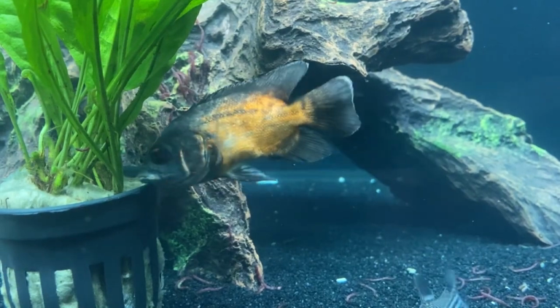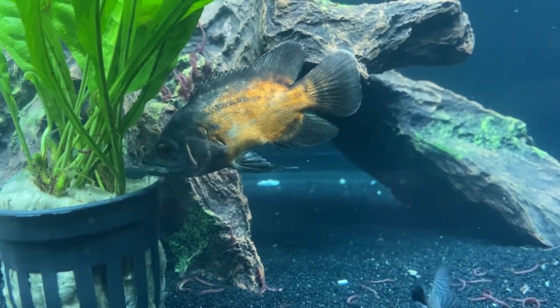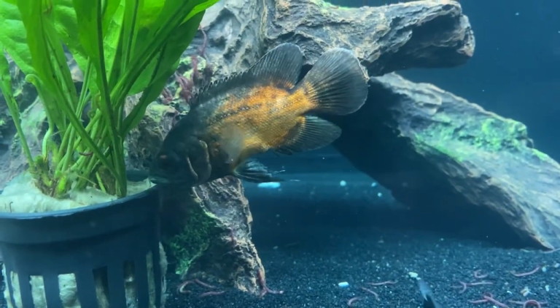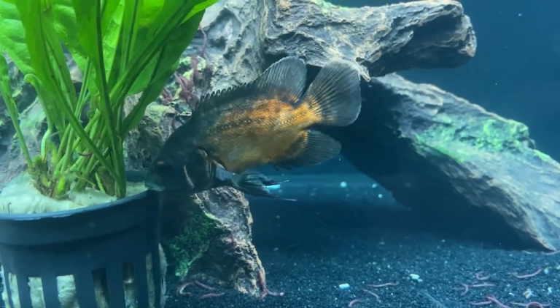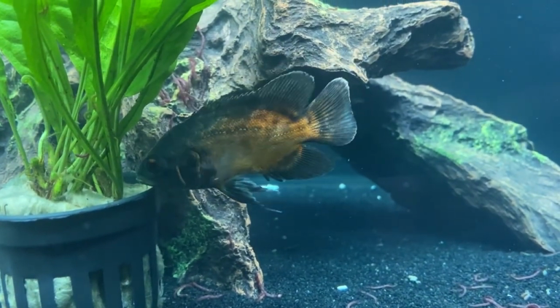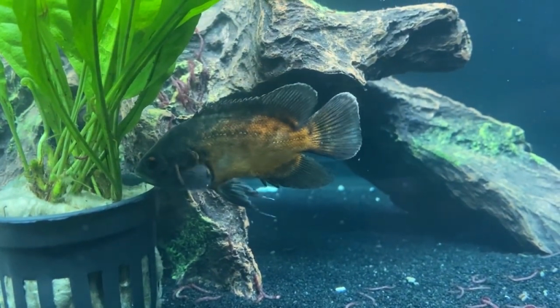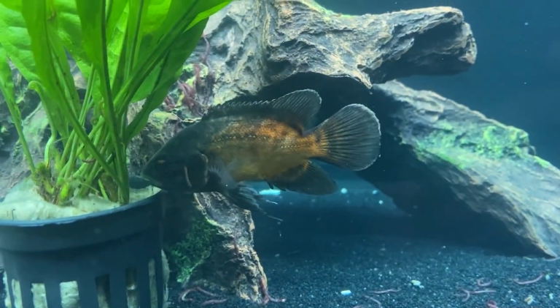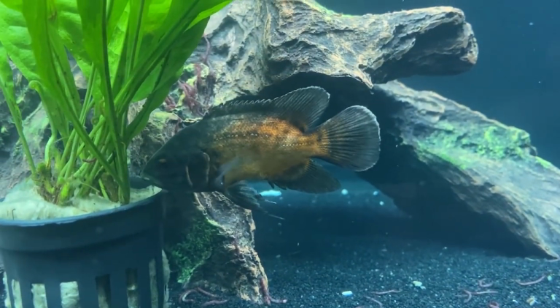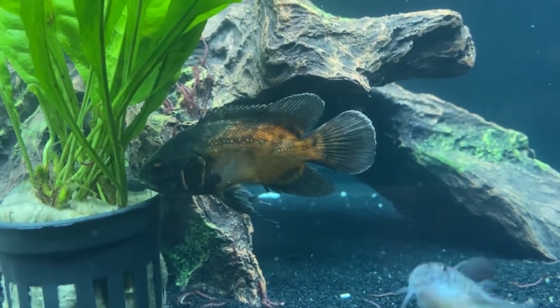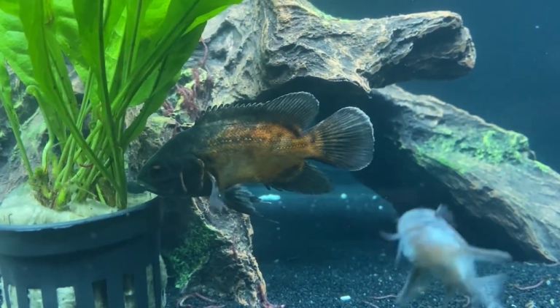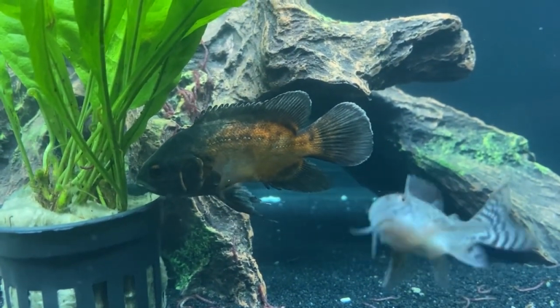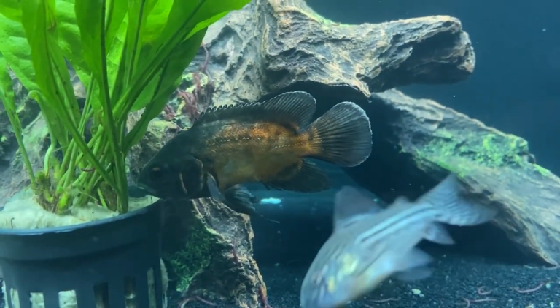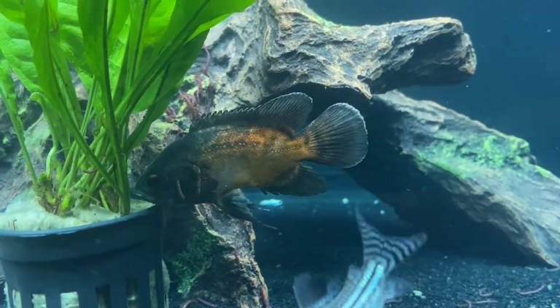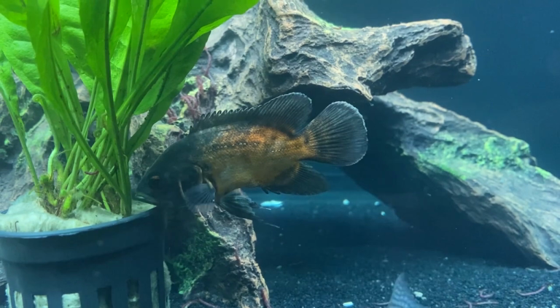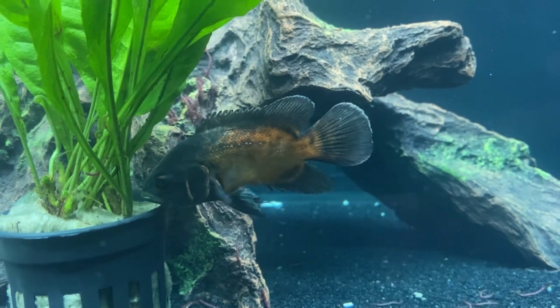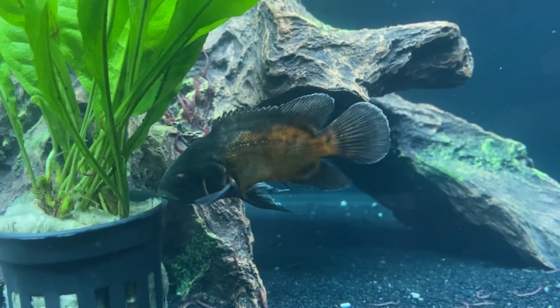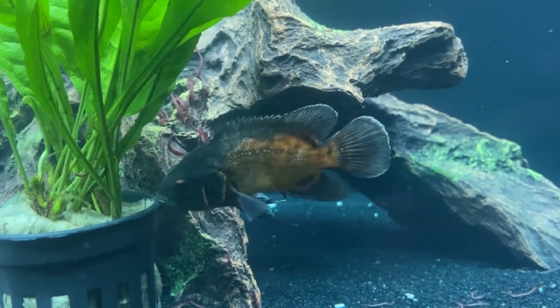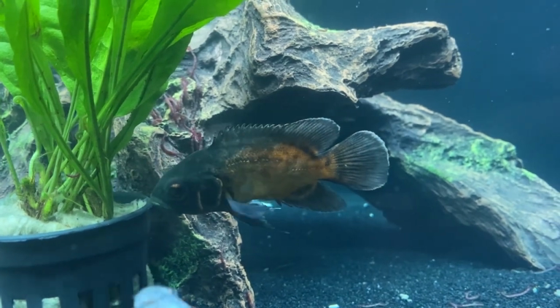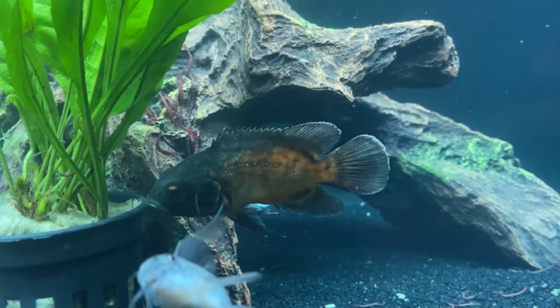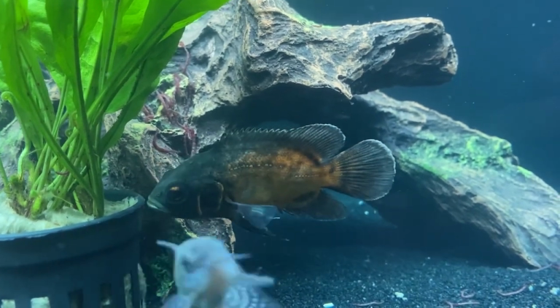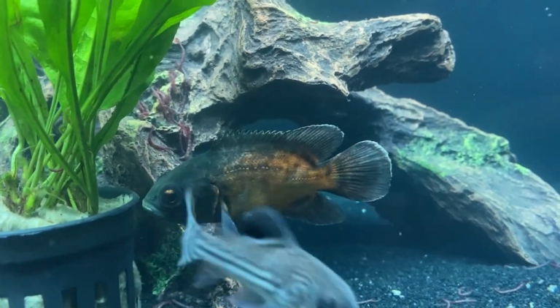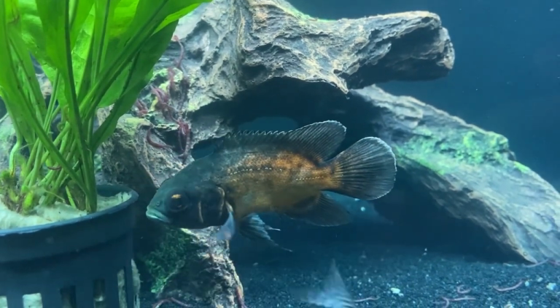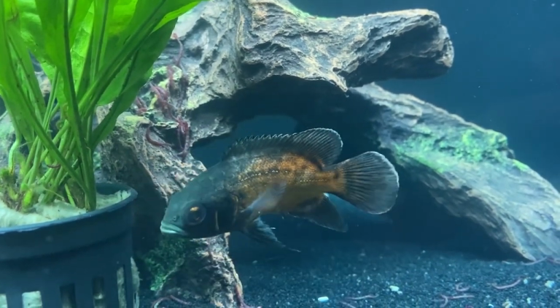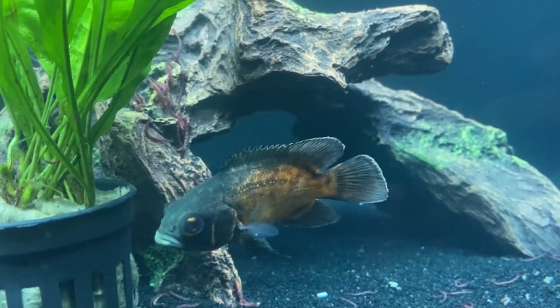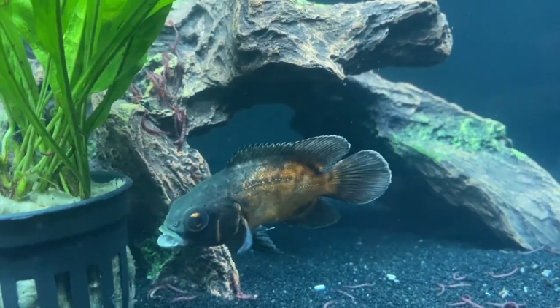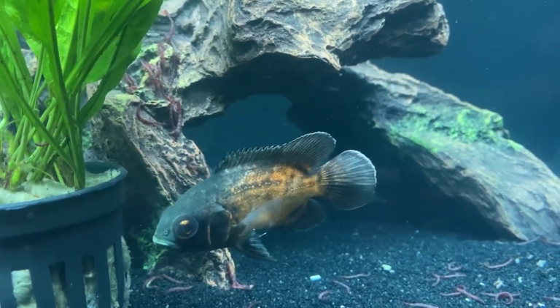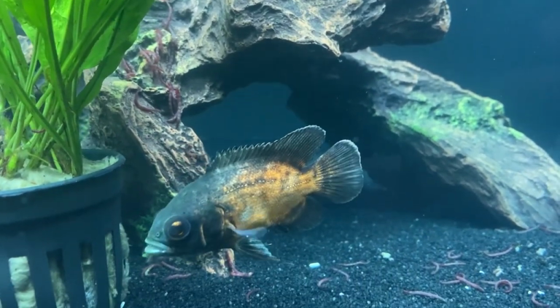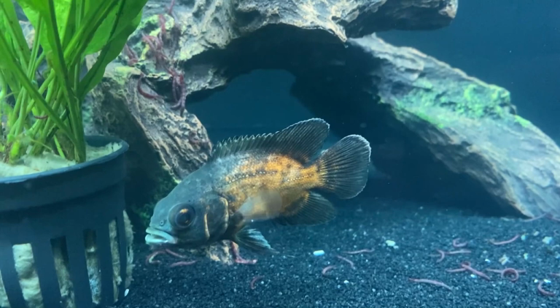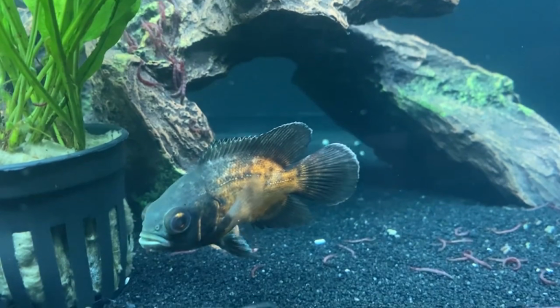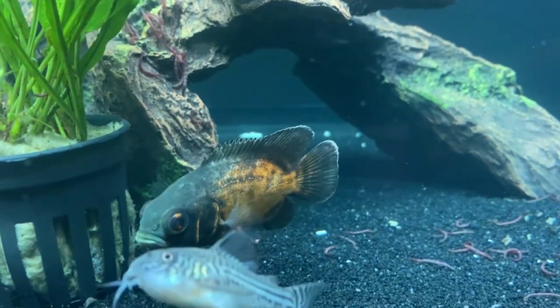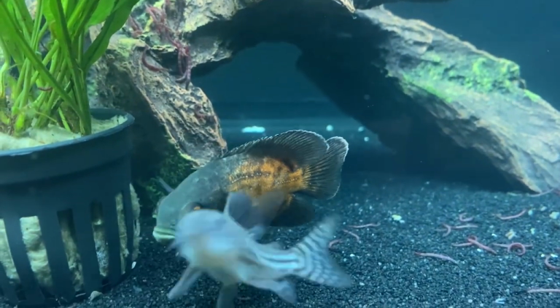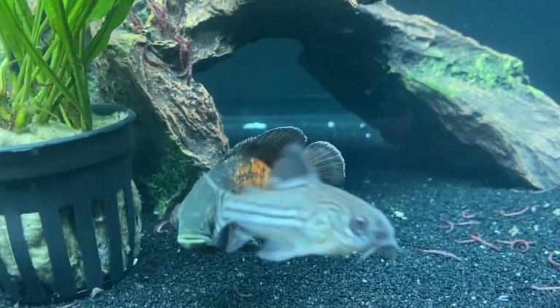Welcome back to Fathom Aquatics. Today I want to highlight the care and growth of an Oscar fish. I'll be sharing clips of my baby Oscar growing up while I talk about some of their basic care and needs.